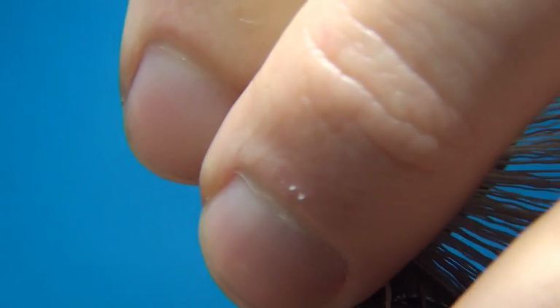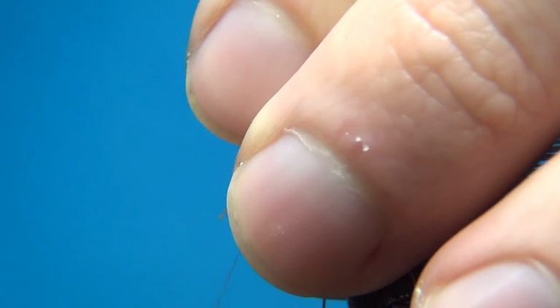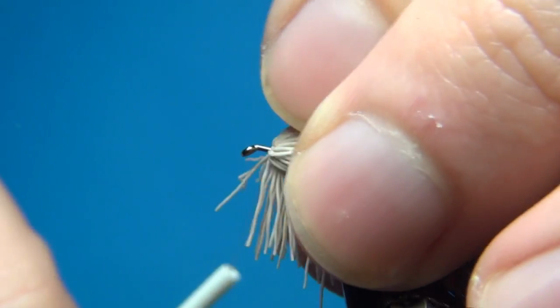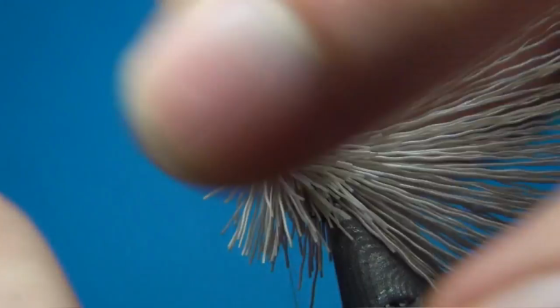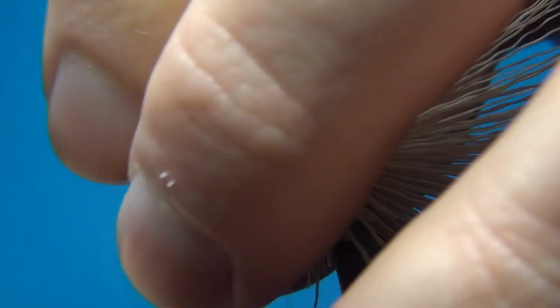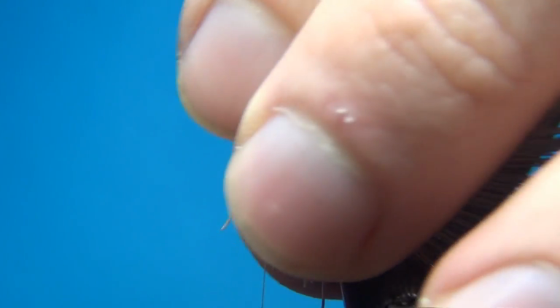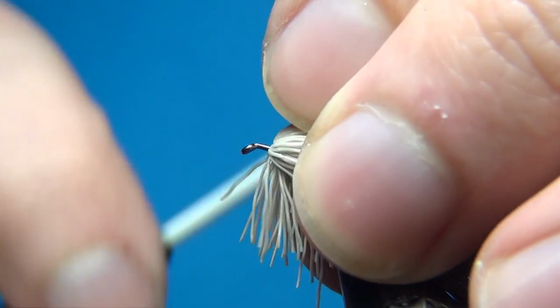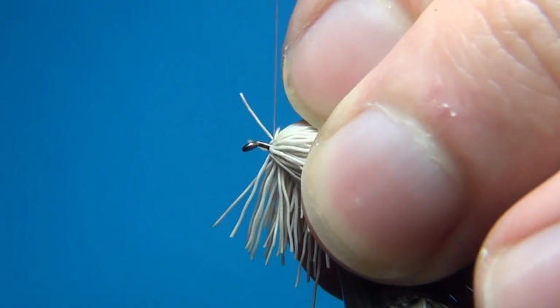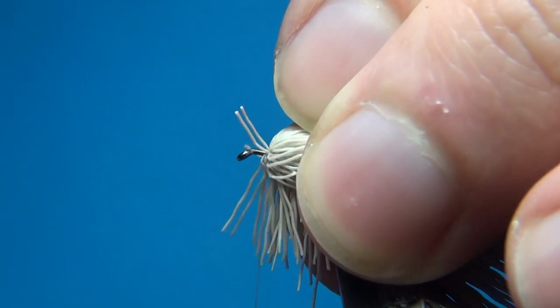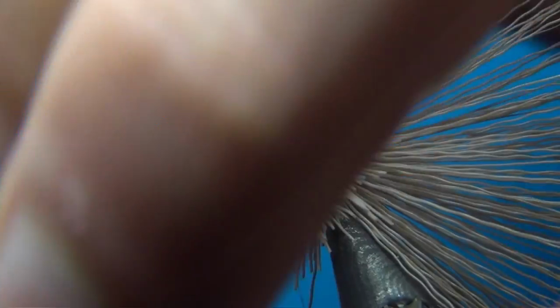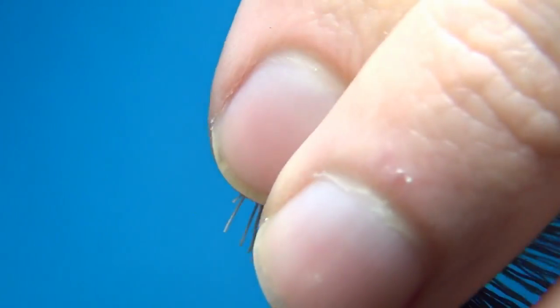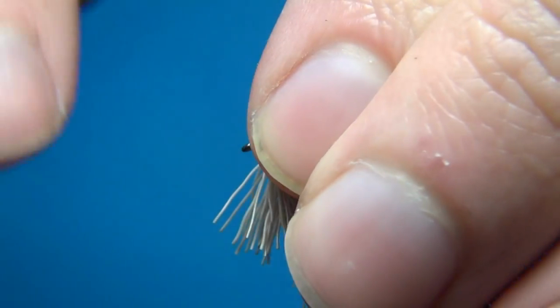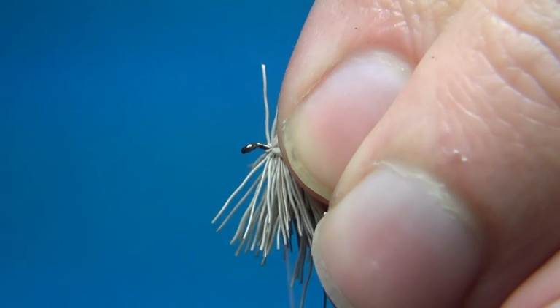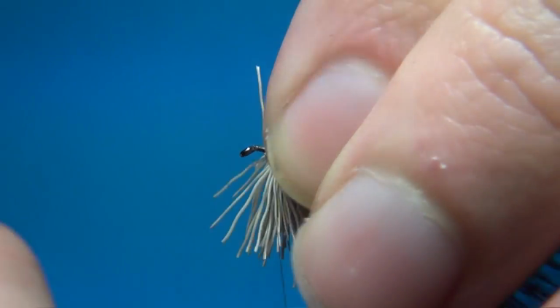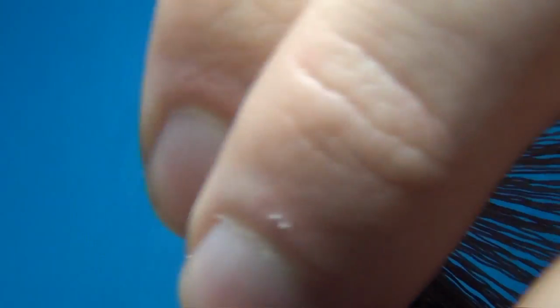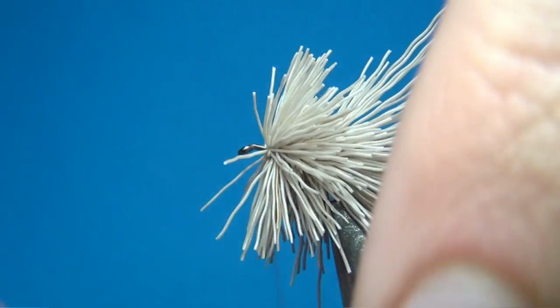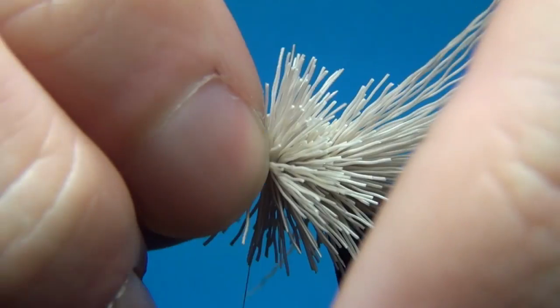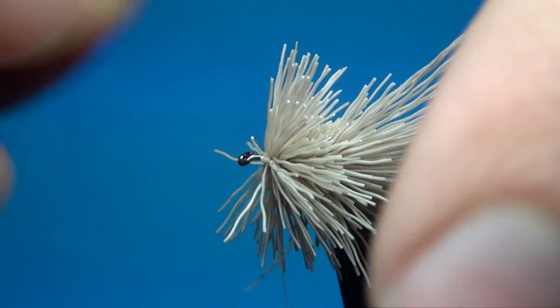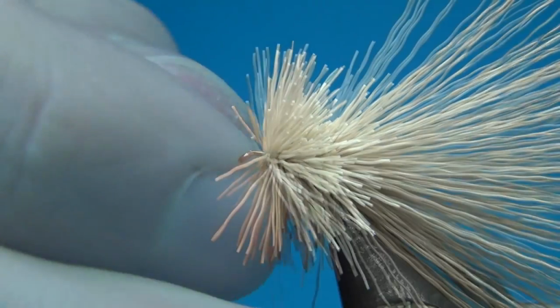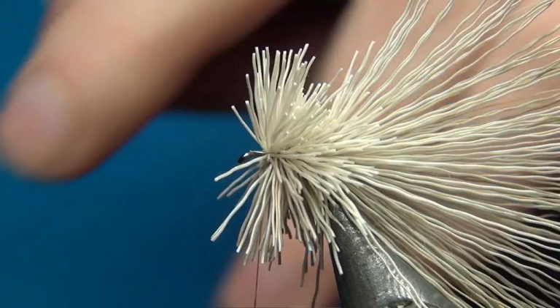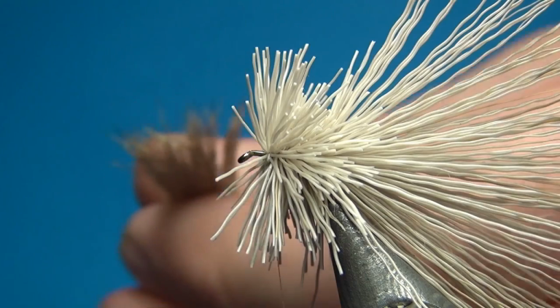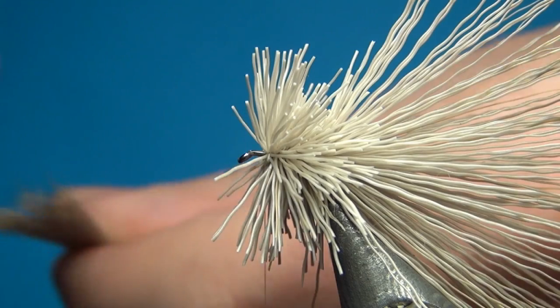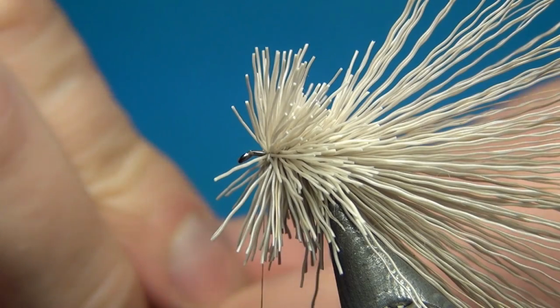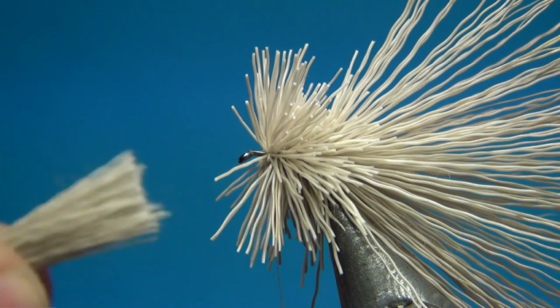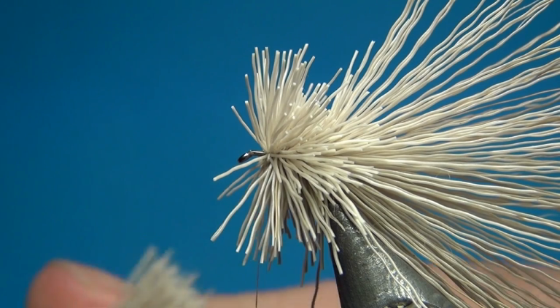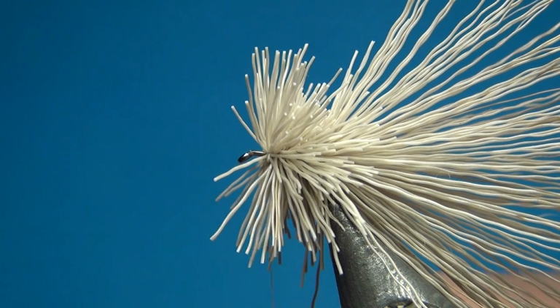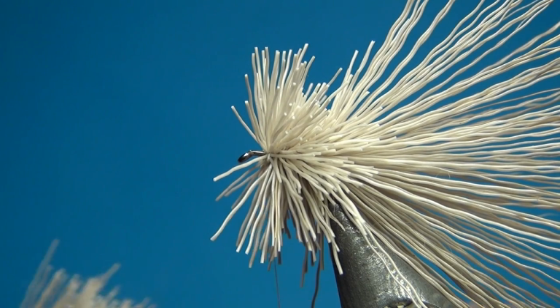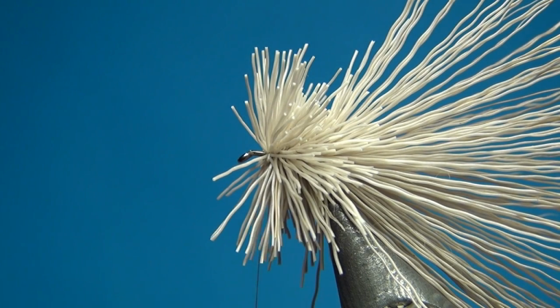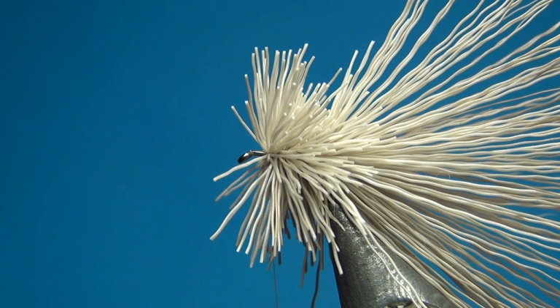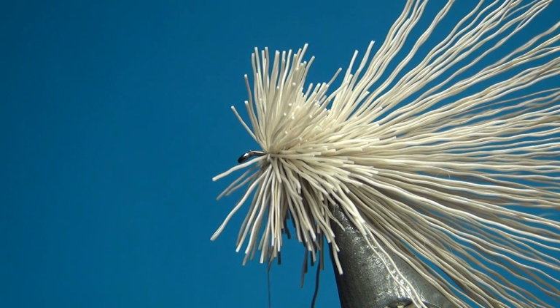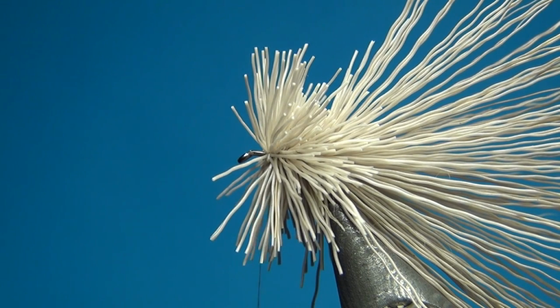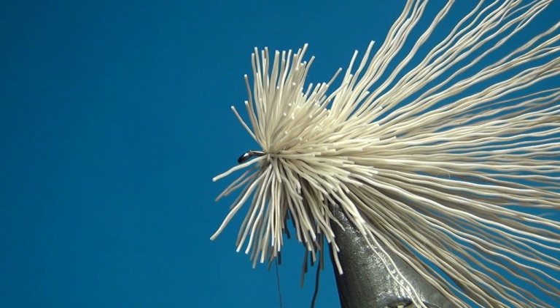Pull everything back and take a few turns right in front again. Then I am going to add a little clump again — this one is a little bit smaller than the two previous ones.